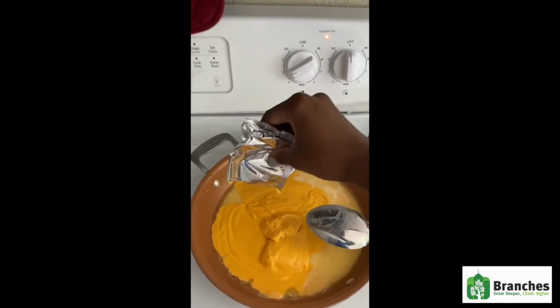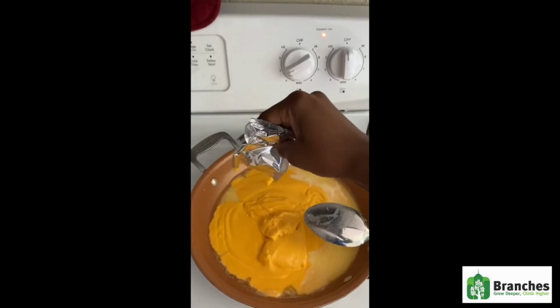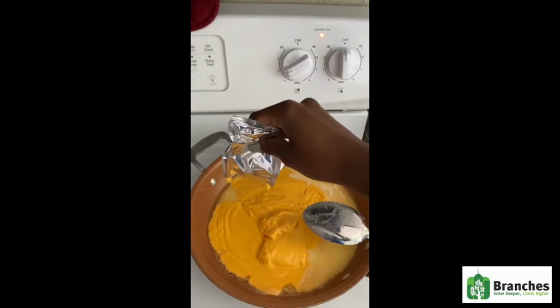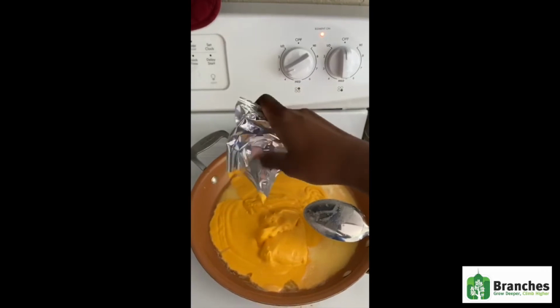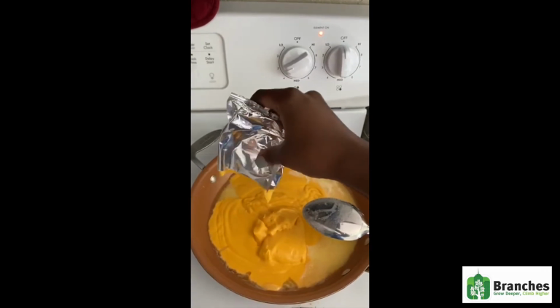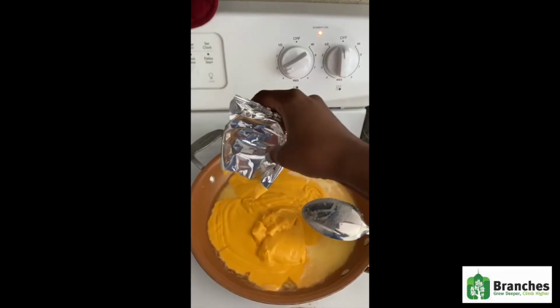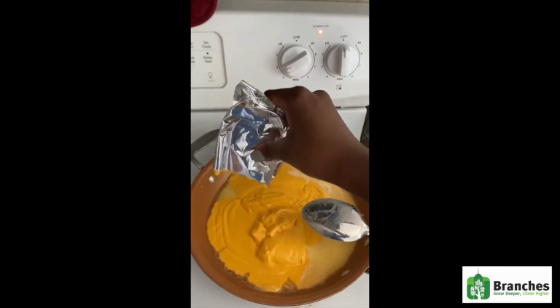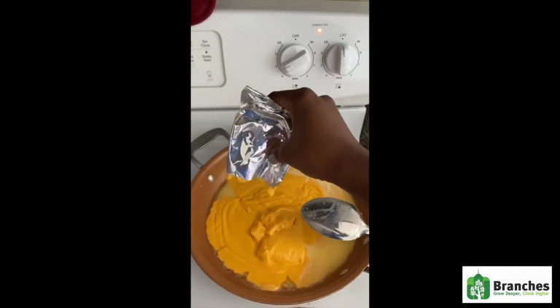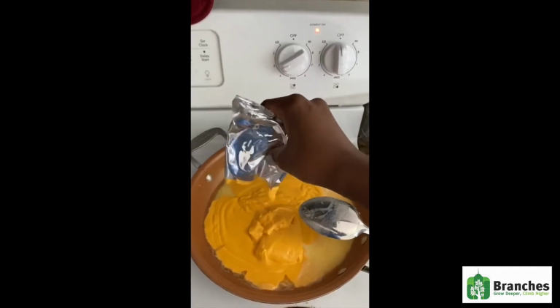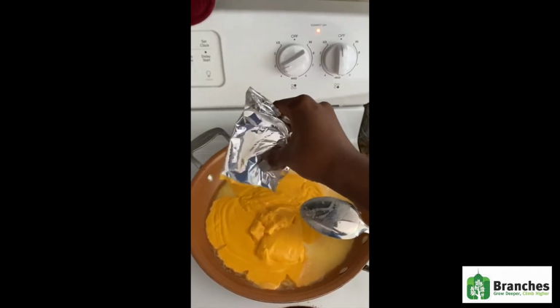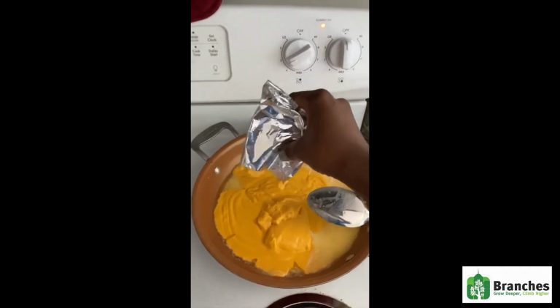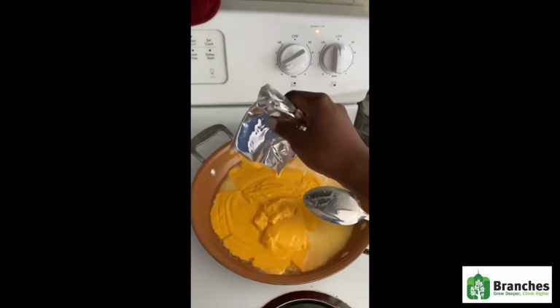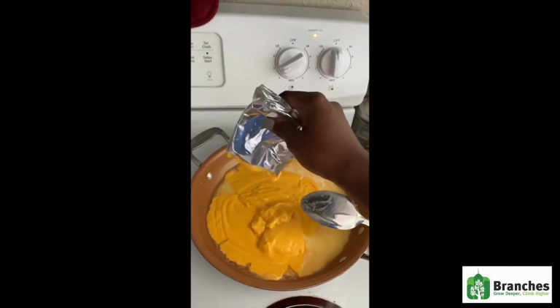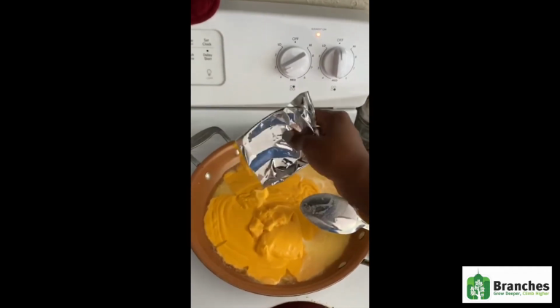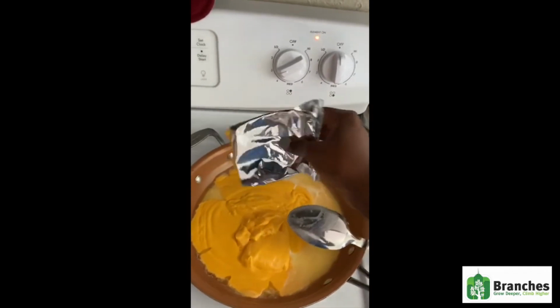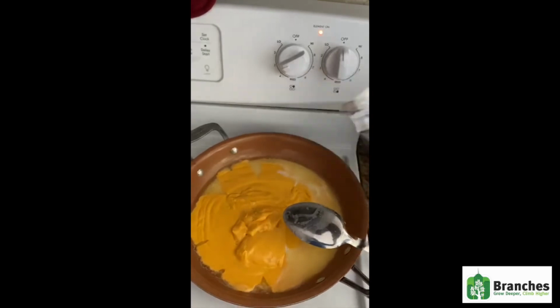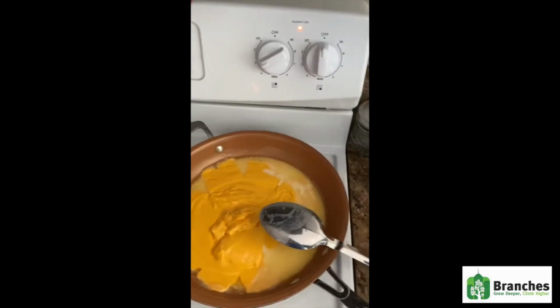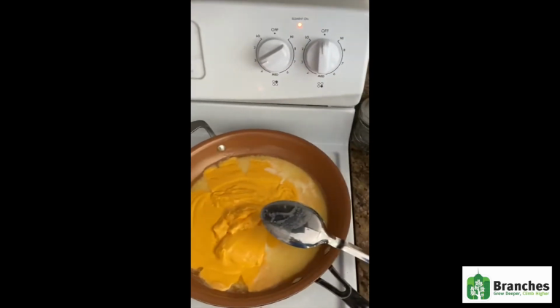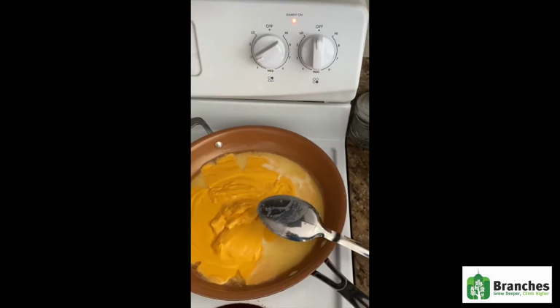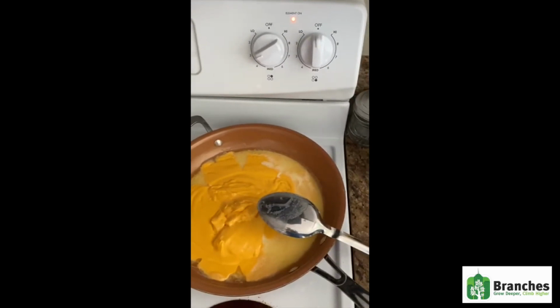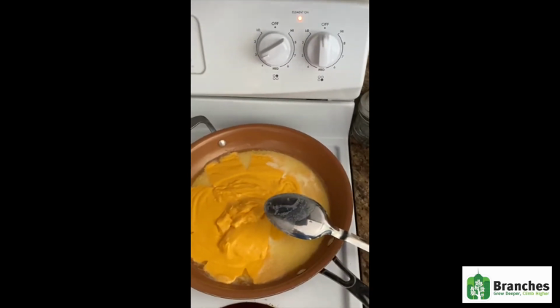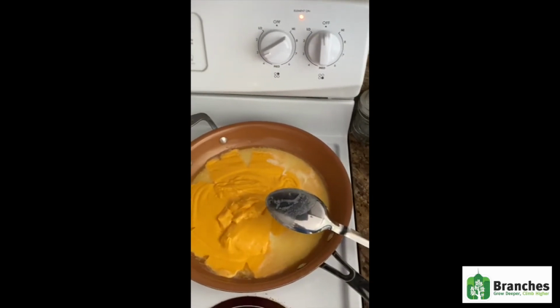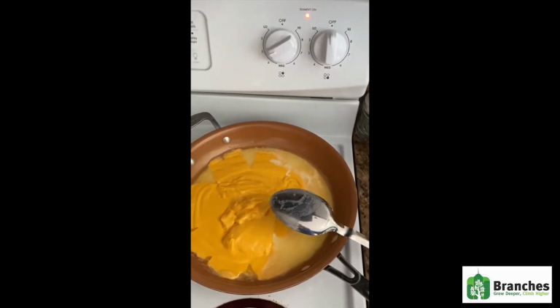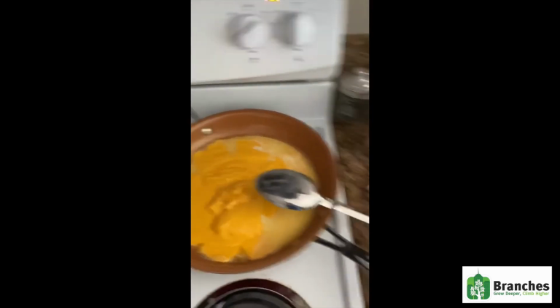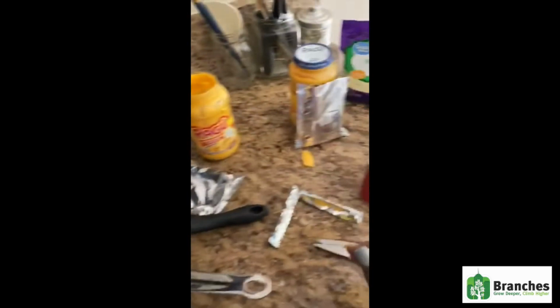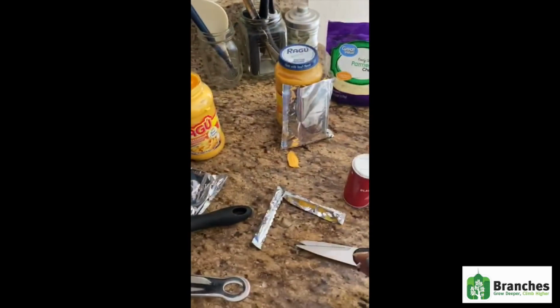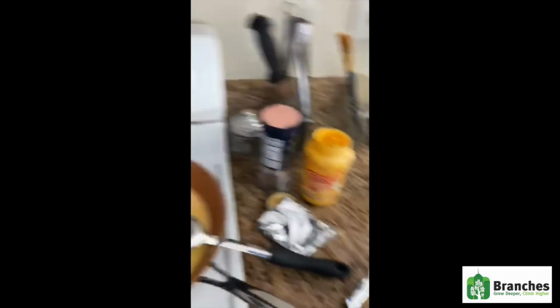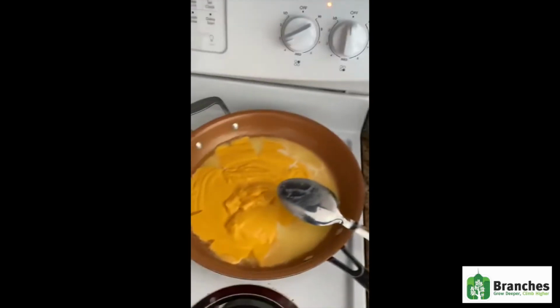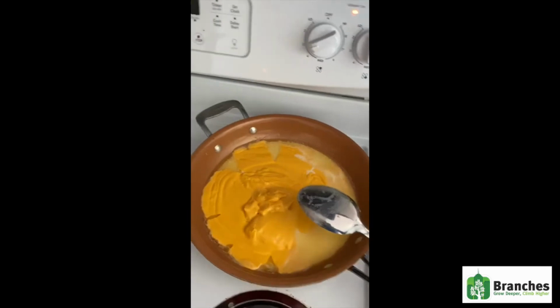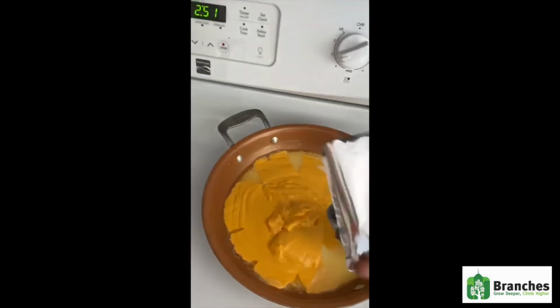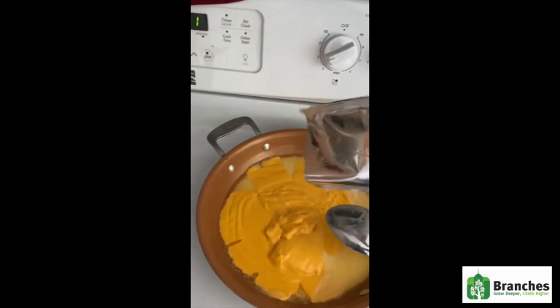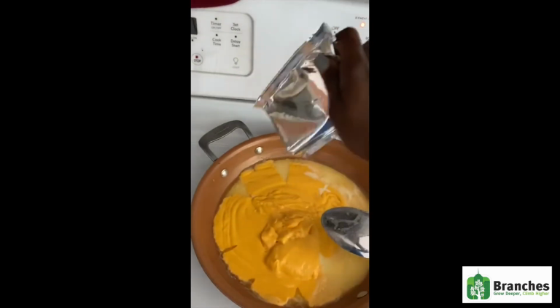That bell is my roommate's dog, so please don't mind it. I'm making a bit of a mess here, guys. And then you add your second bag.